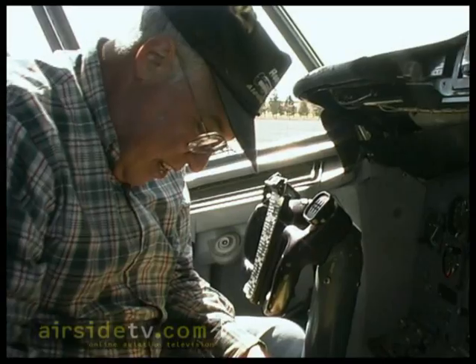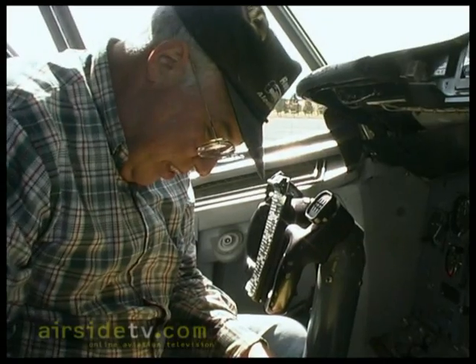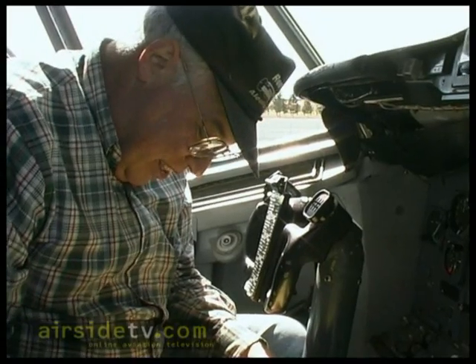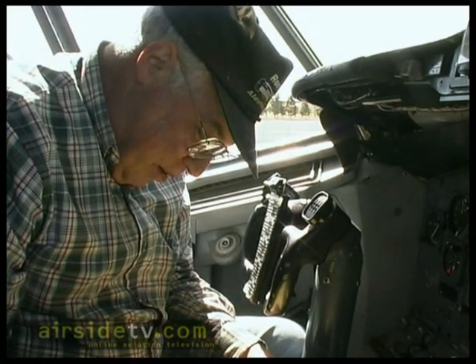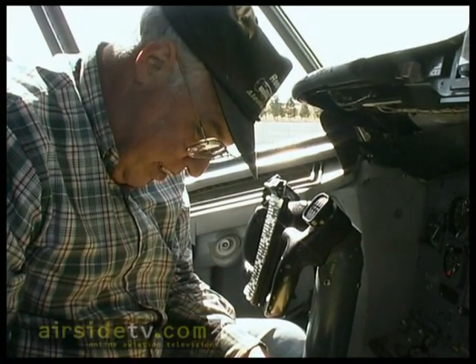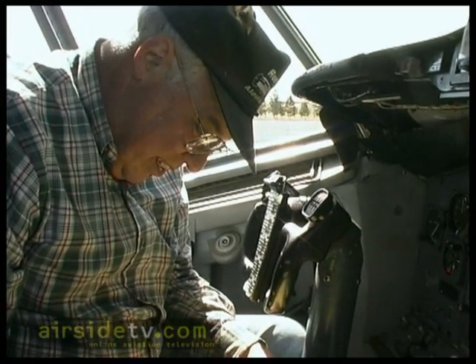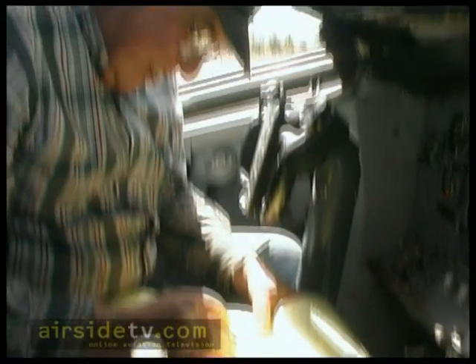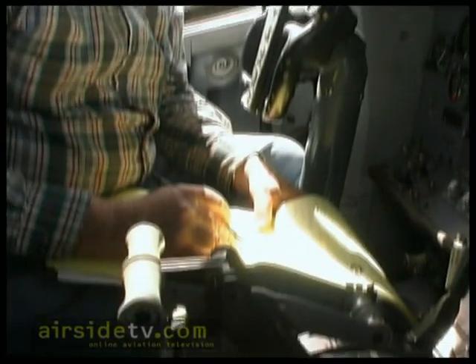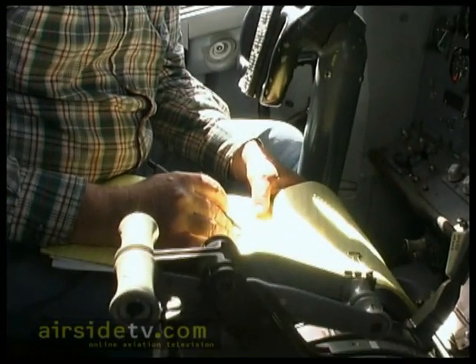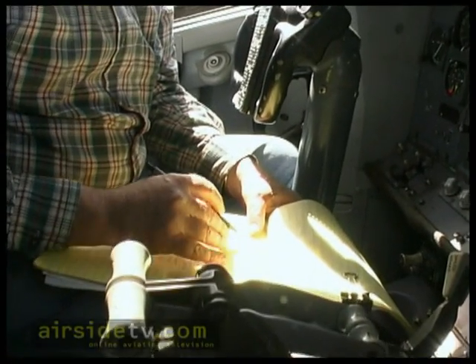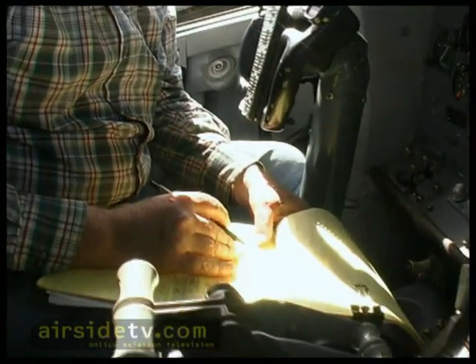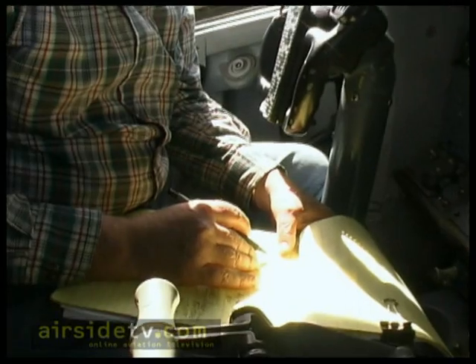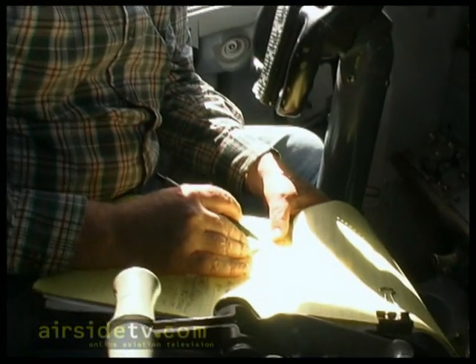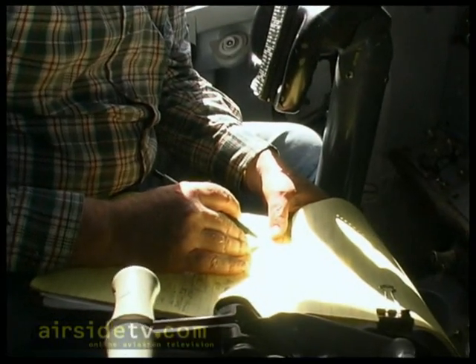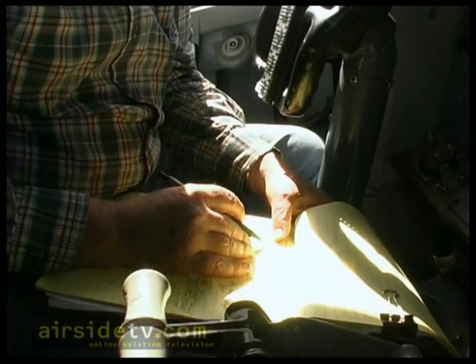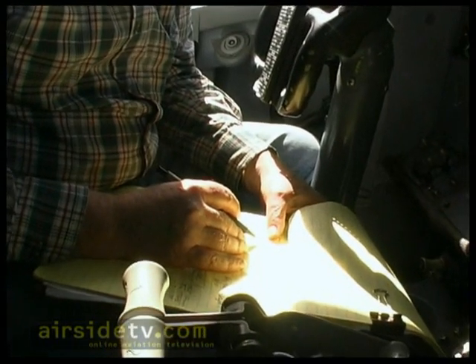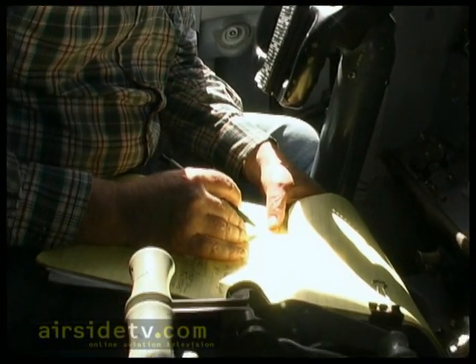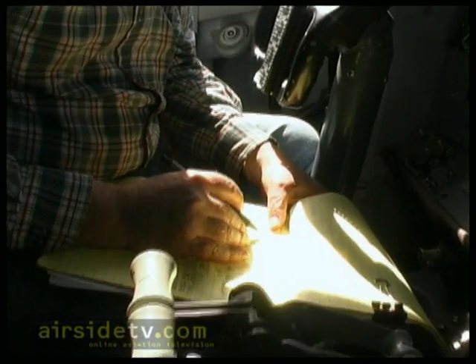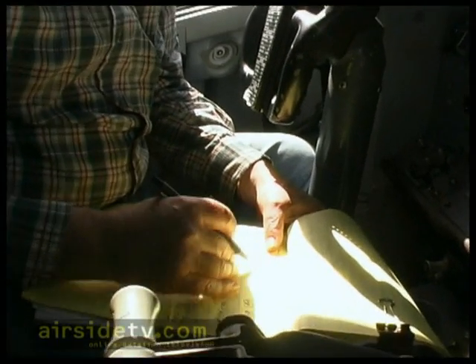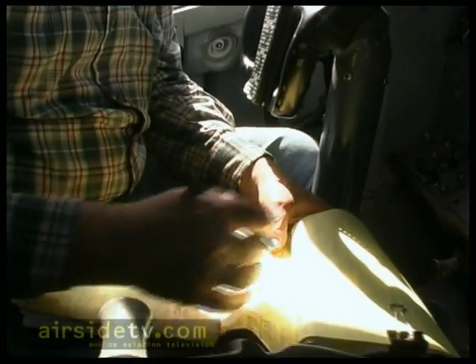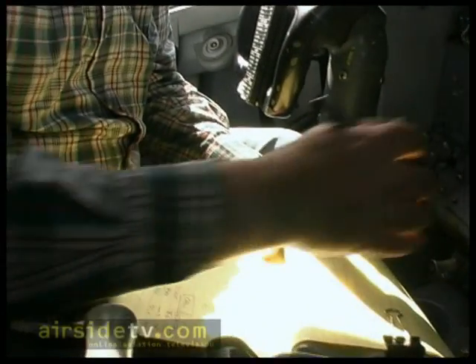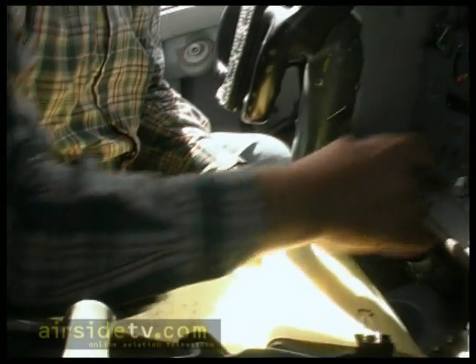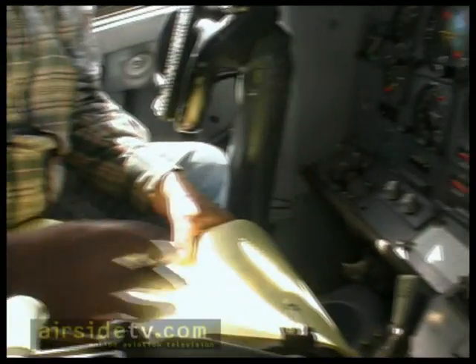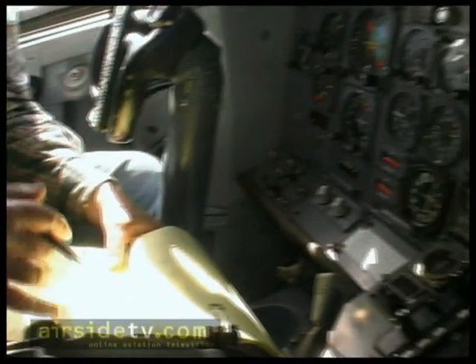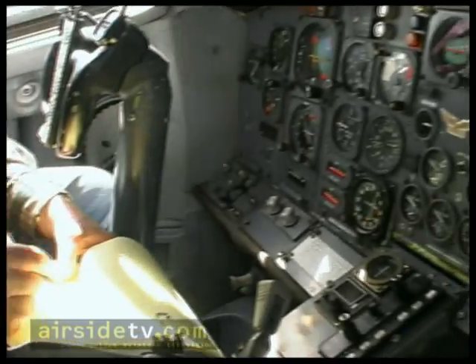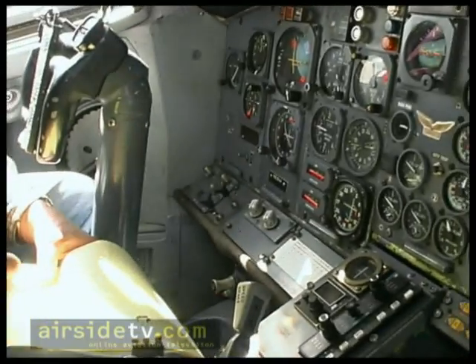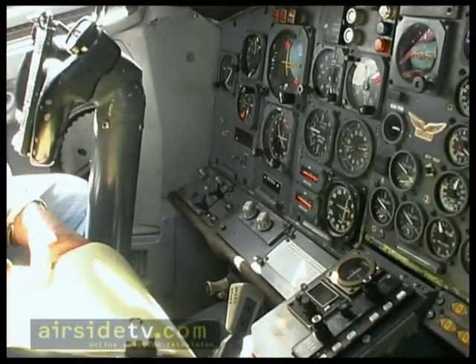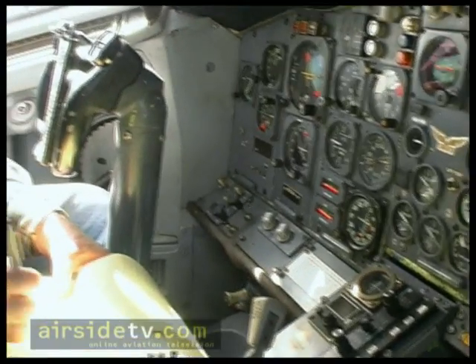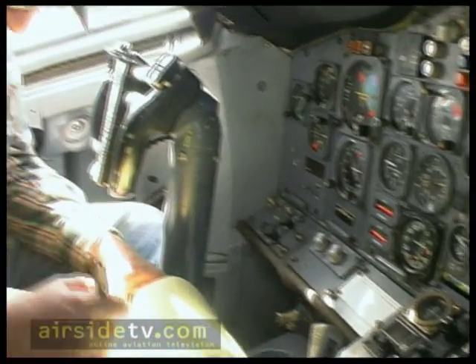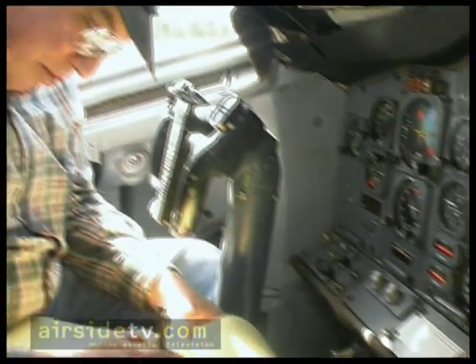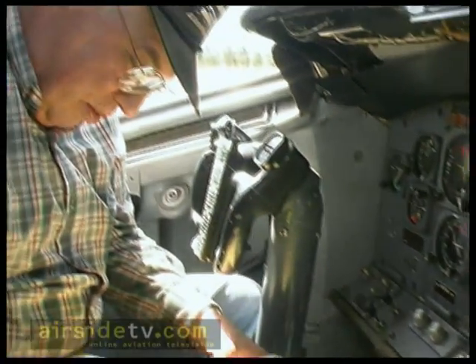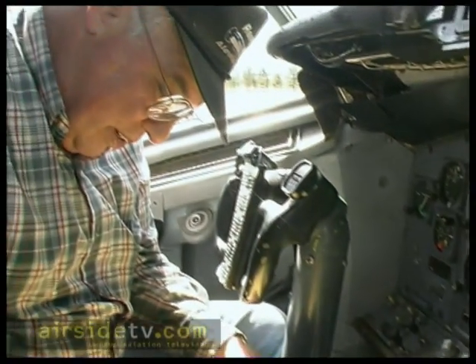You know what they say? Not until the paperwork is done. What are you doing here? What's the paperwork? I'm checking my fuel and oil and the start time of my APU.